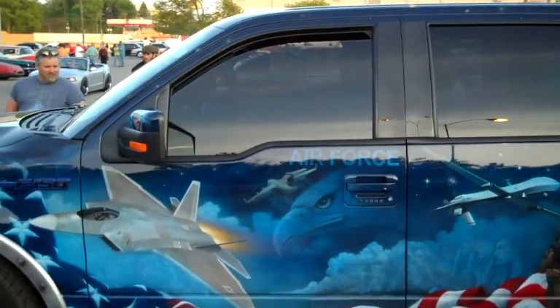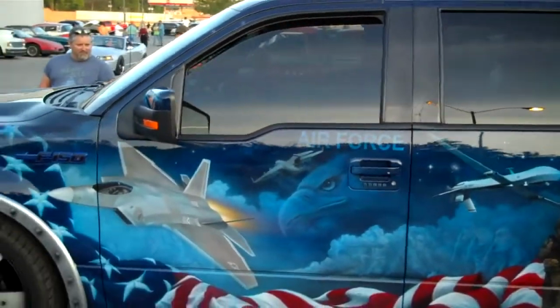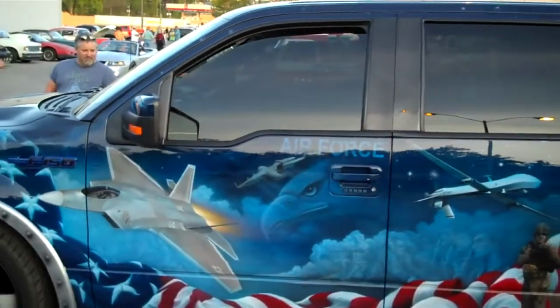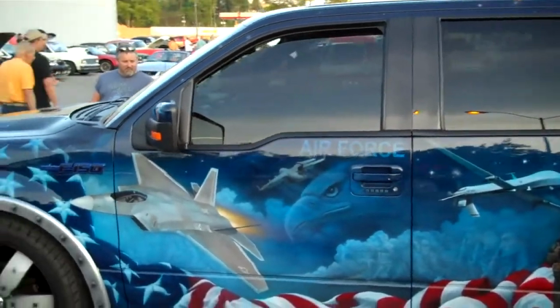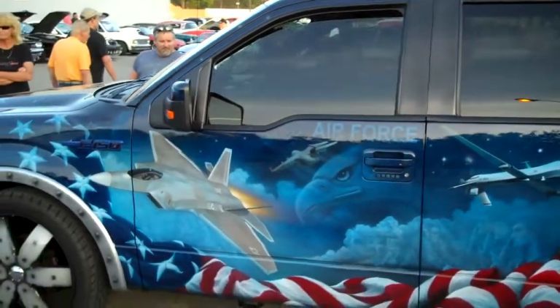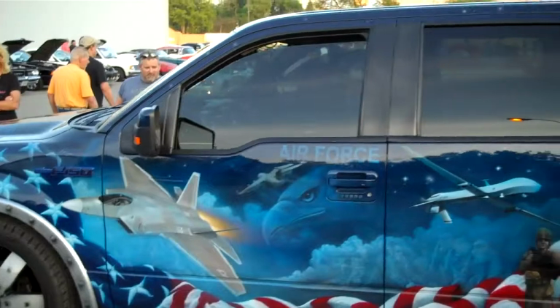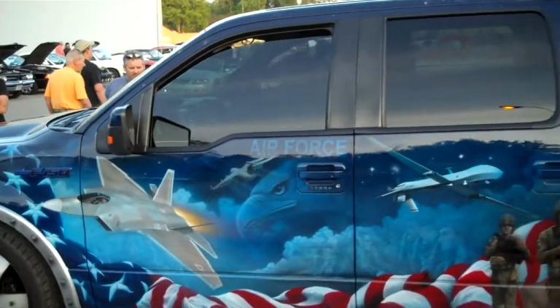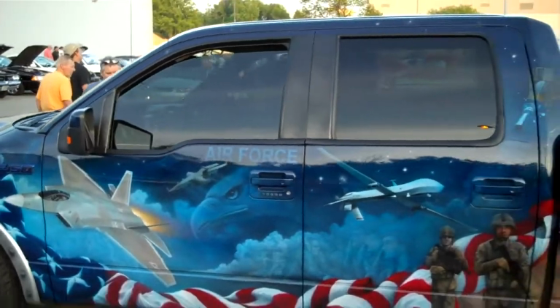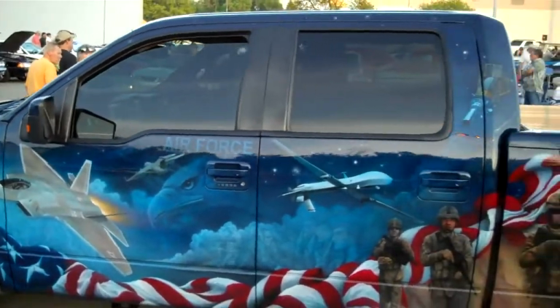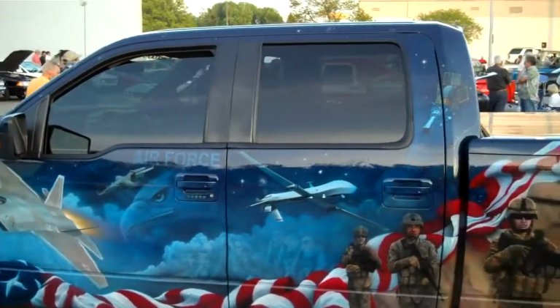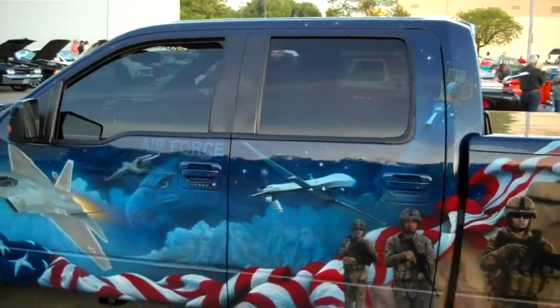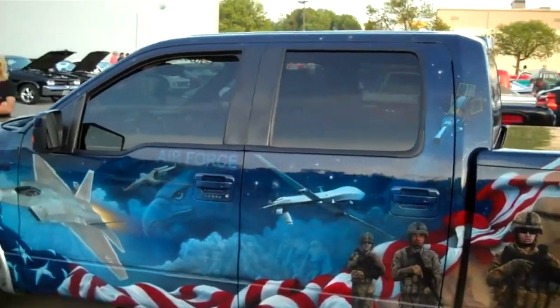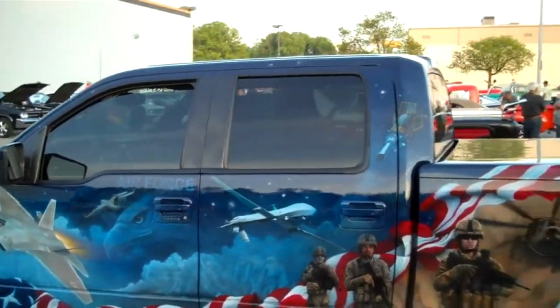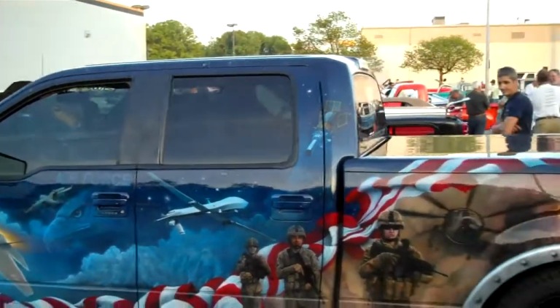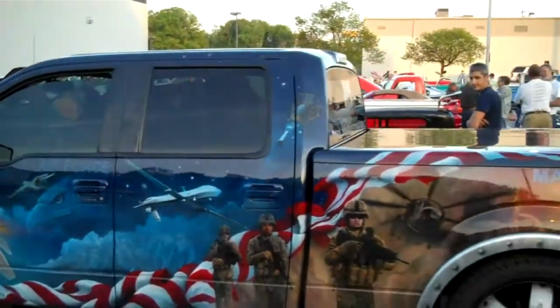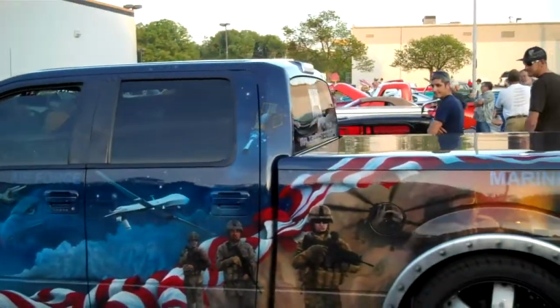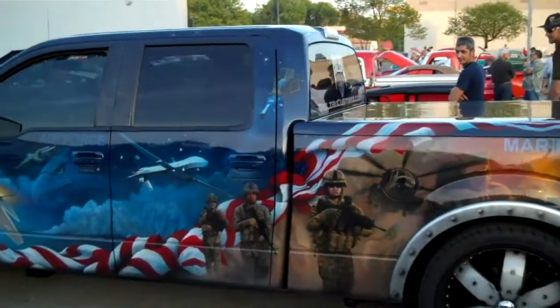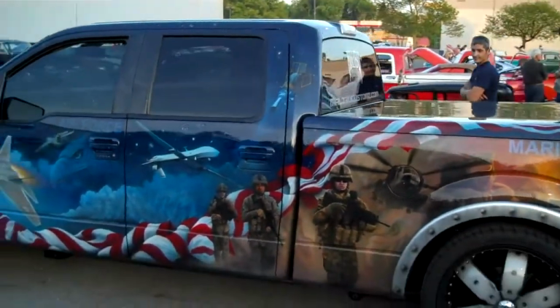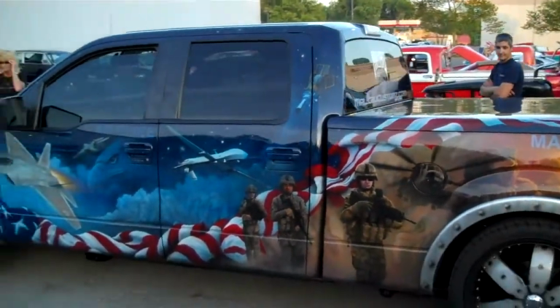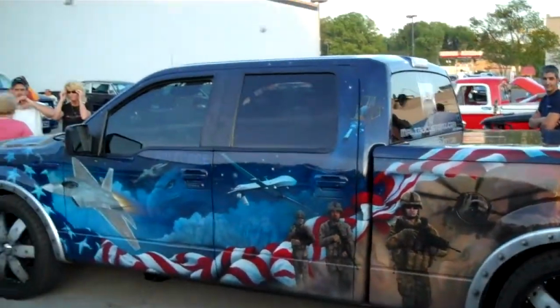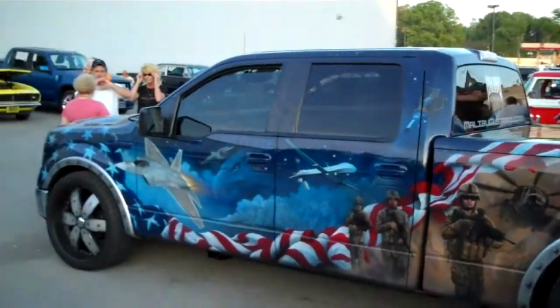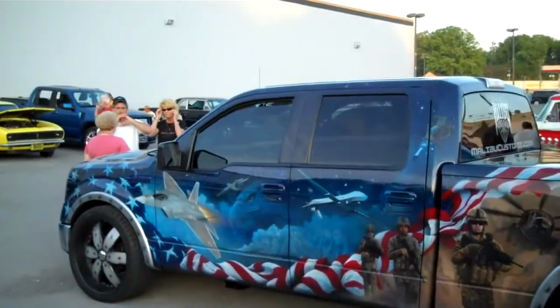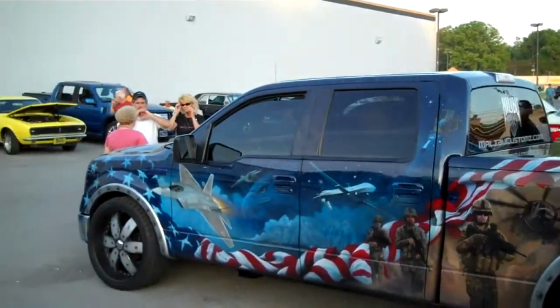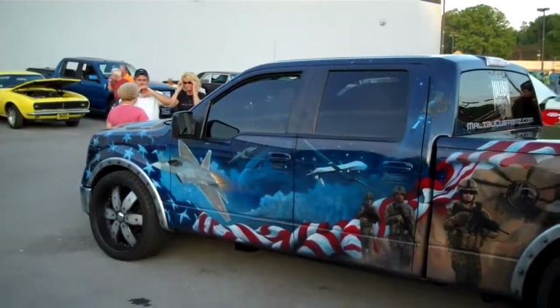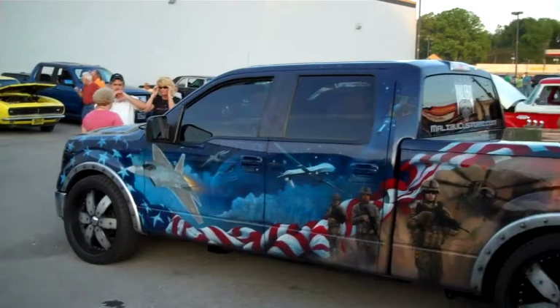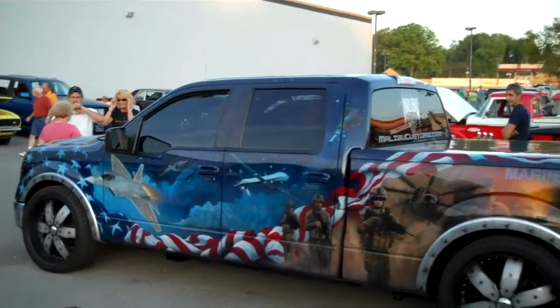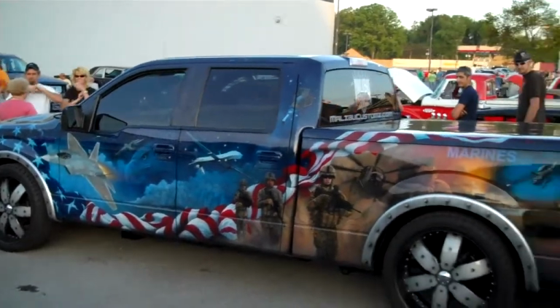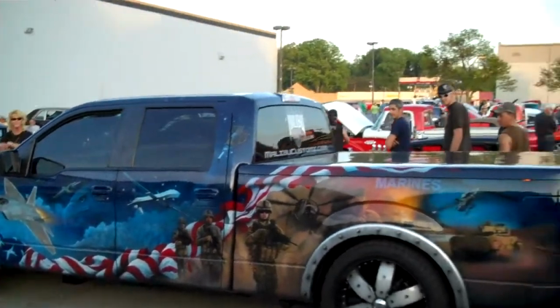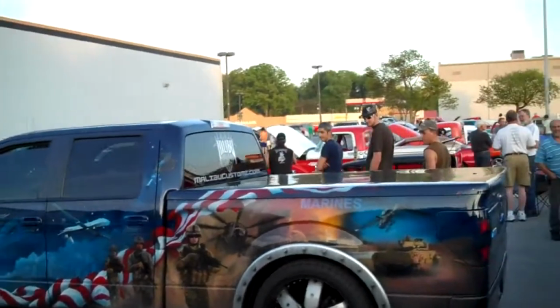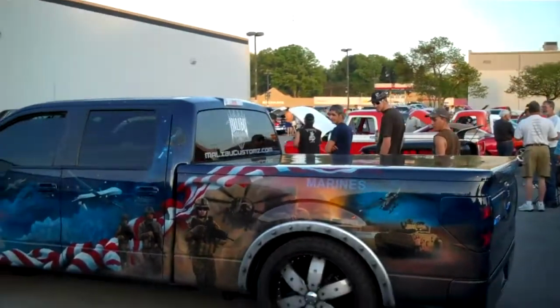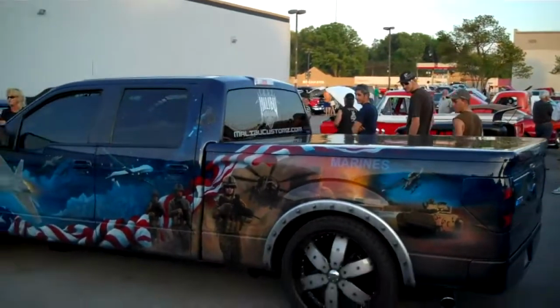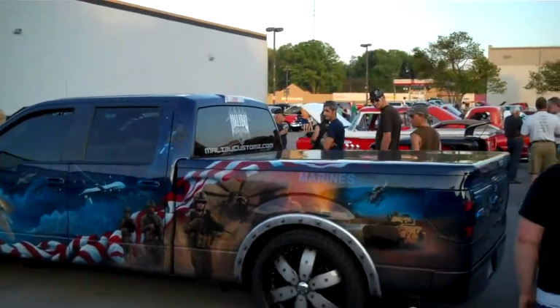I wonder how many hours were put into painting that thing. Let's get back here where we can see it. I don't know if I can get the whole thing in or not.